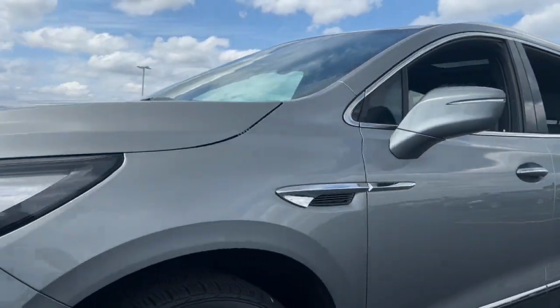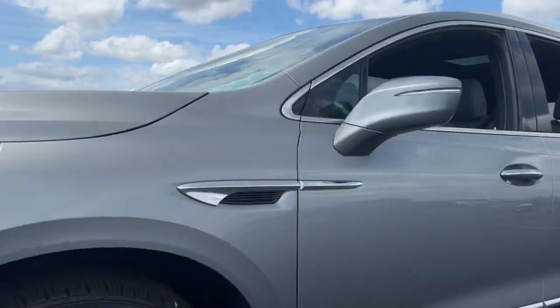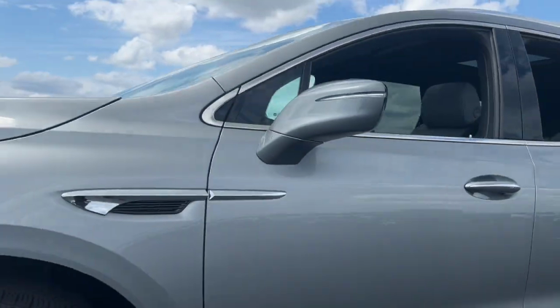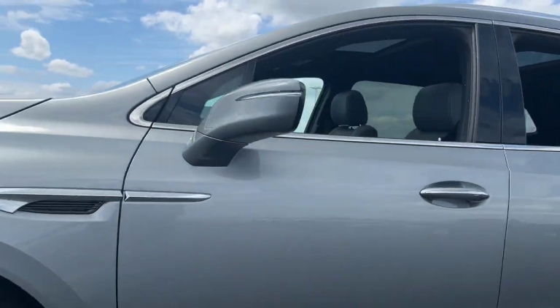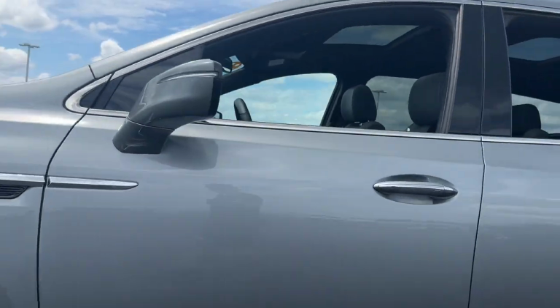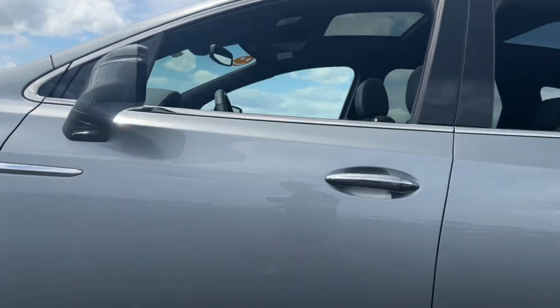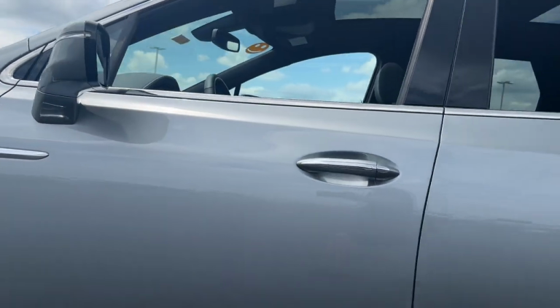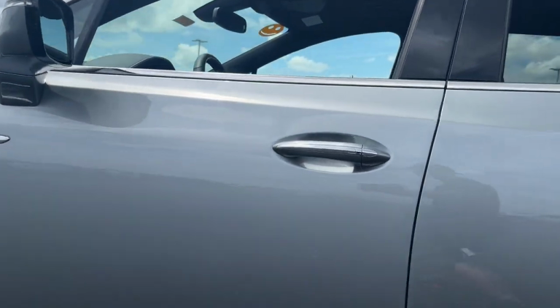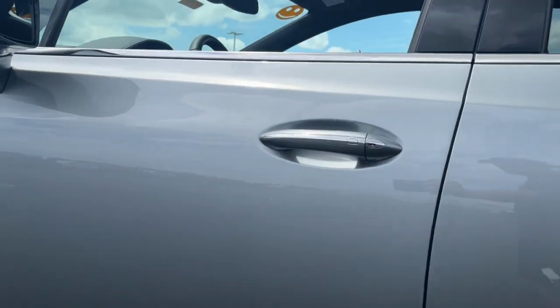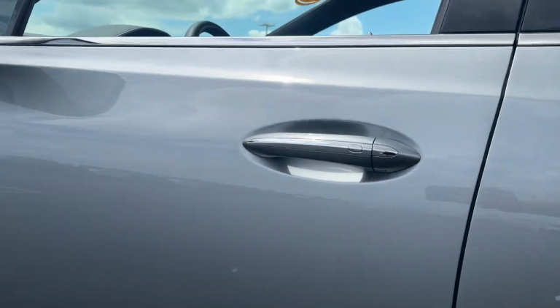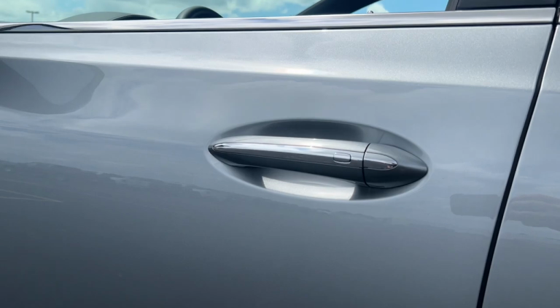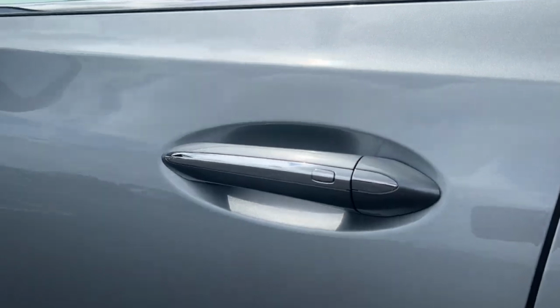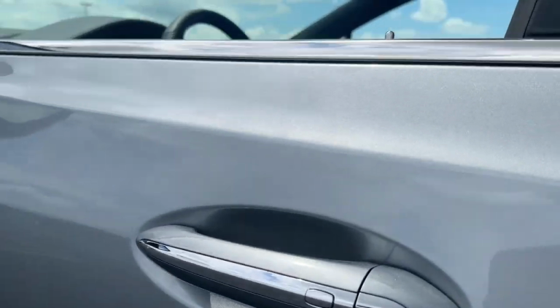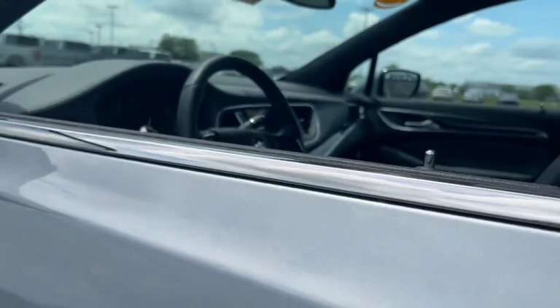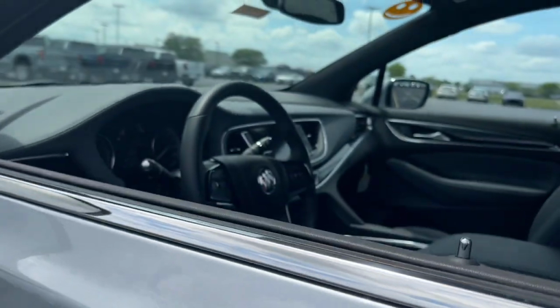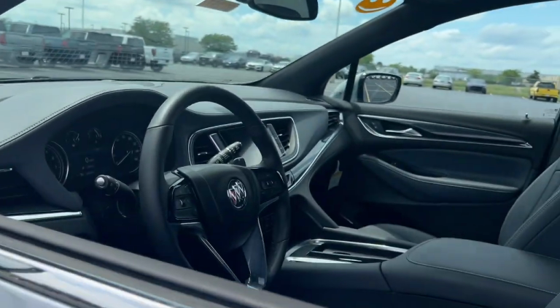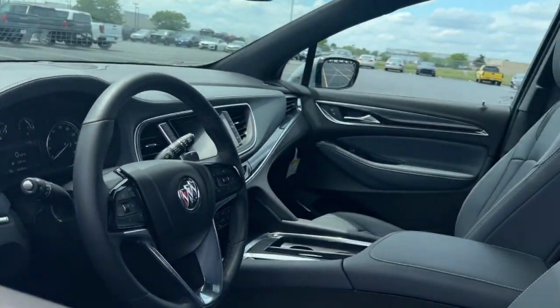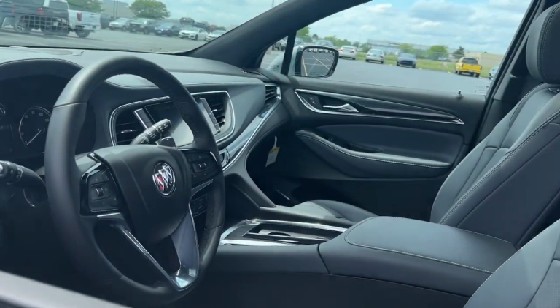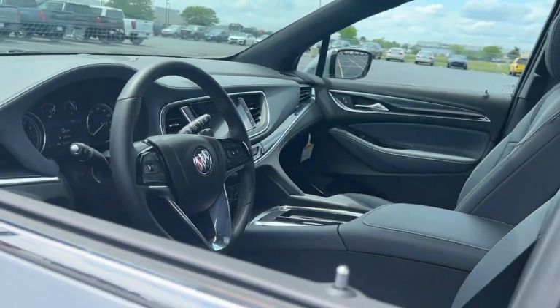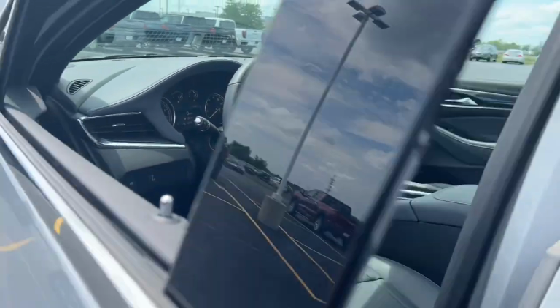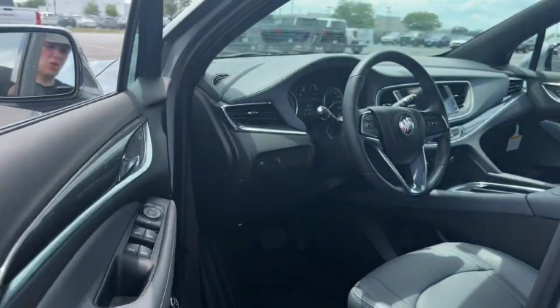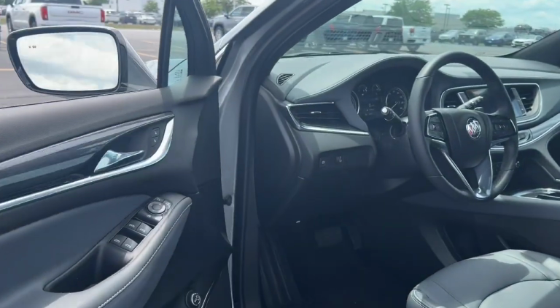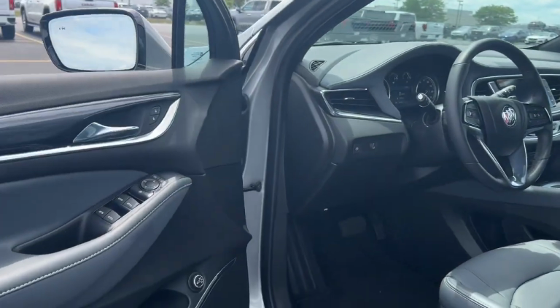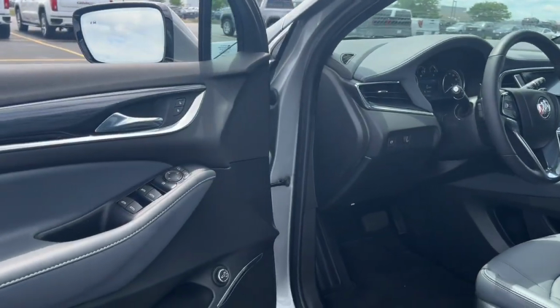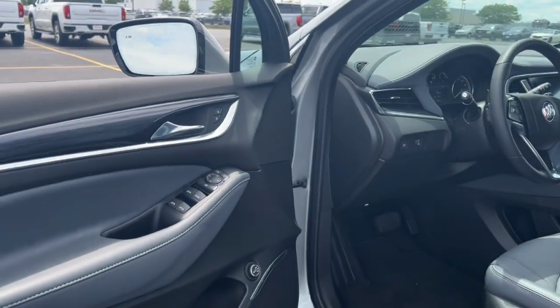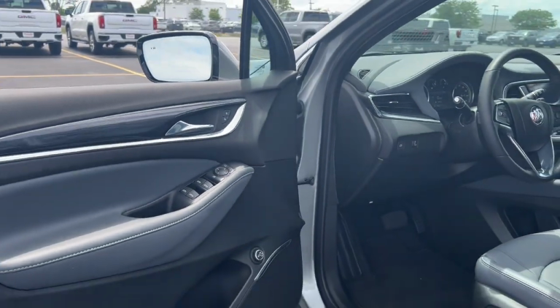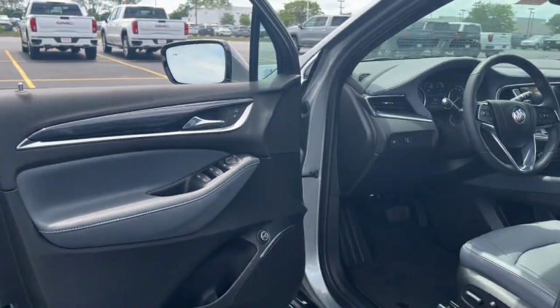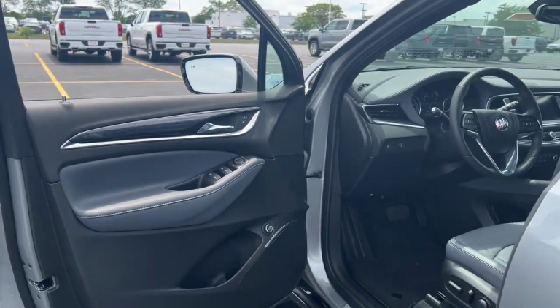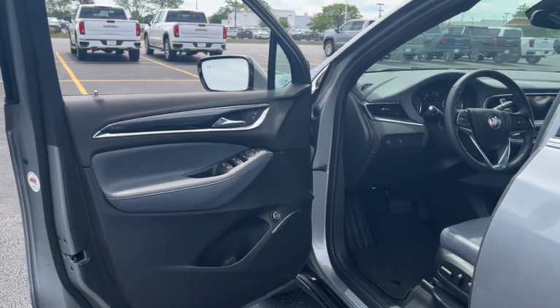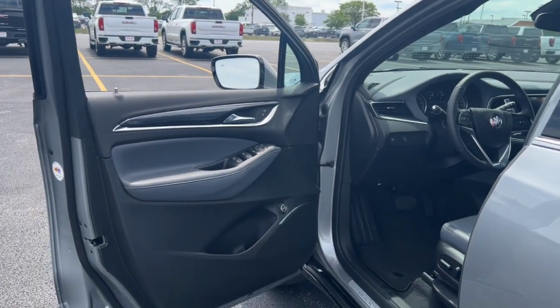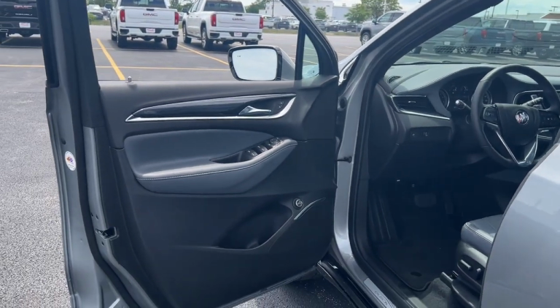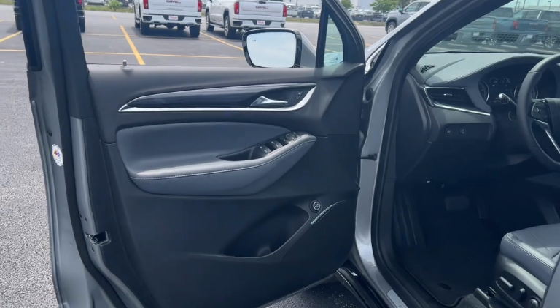Heated steering wheel, wireless Apple CarPlay and/or Android Auto, keyless entry, heated driver's seat, moonroof, power liftgate.